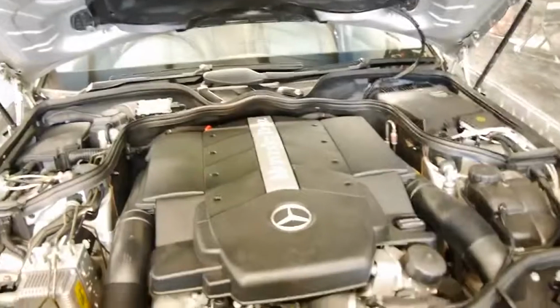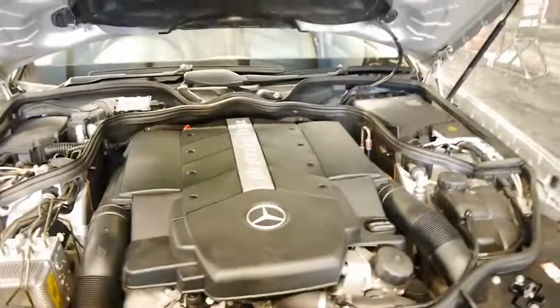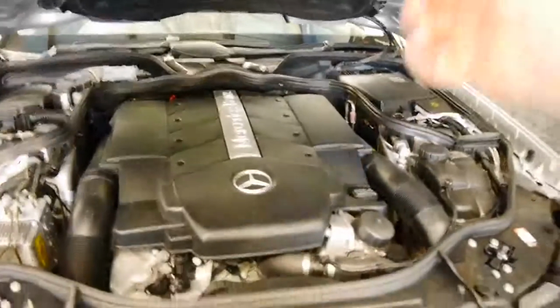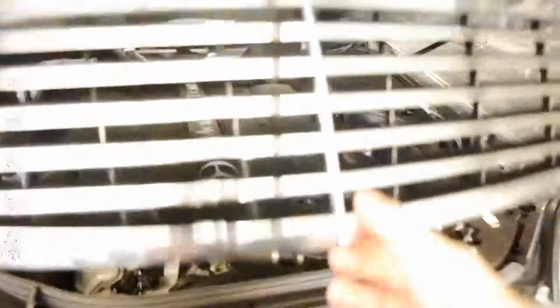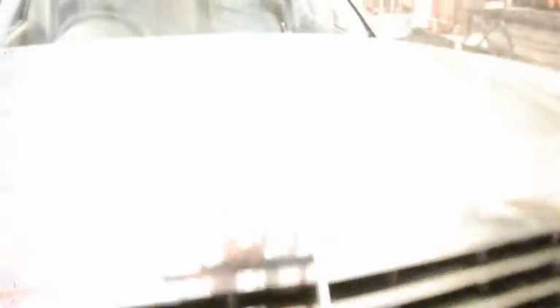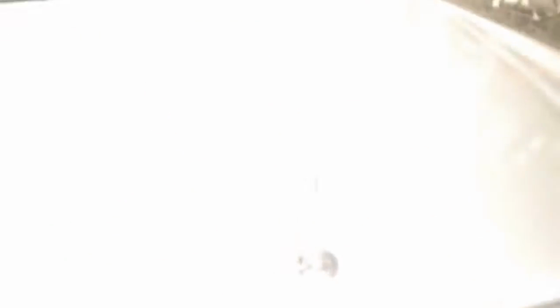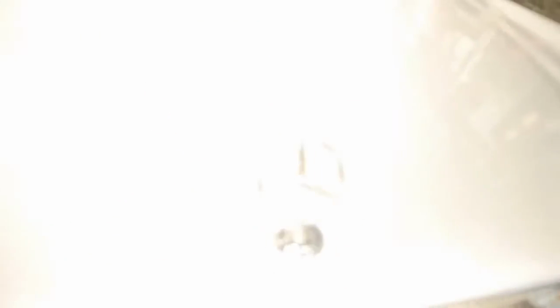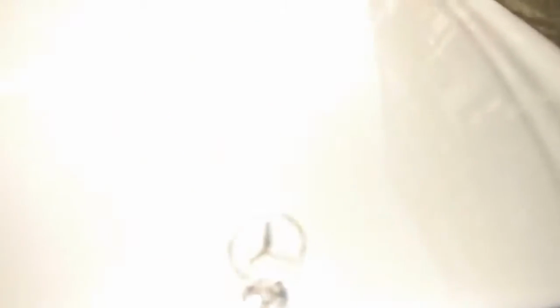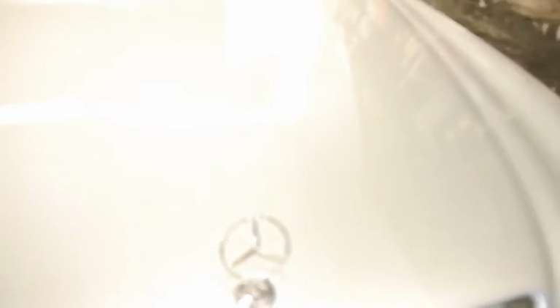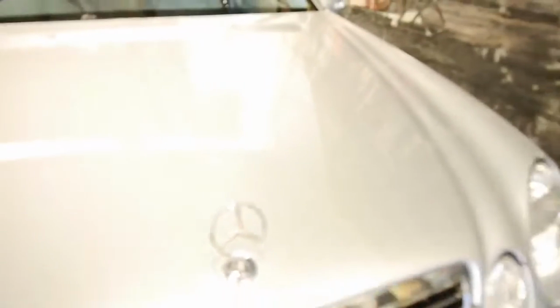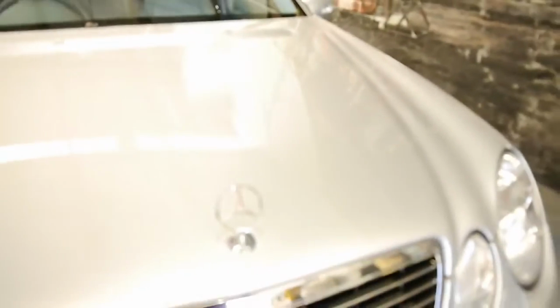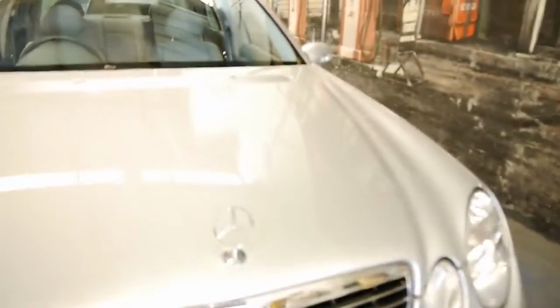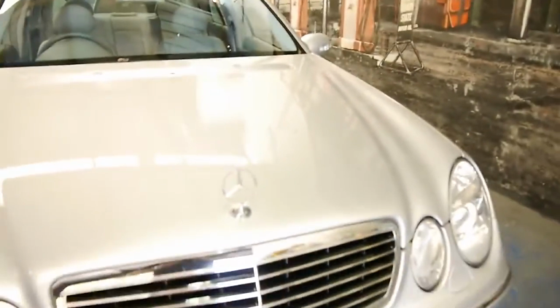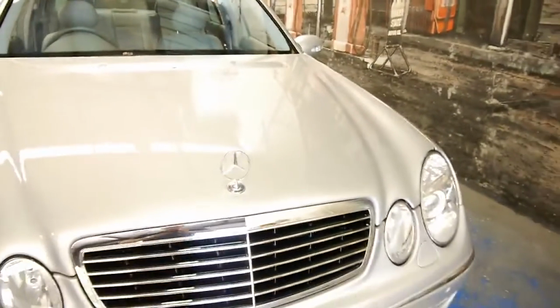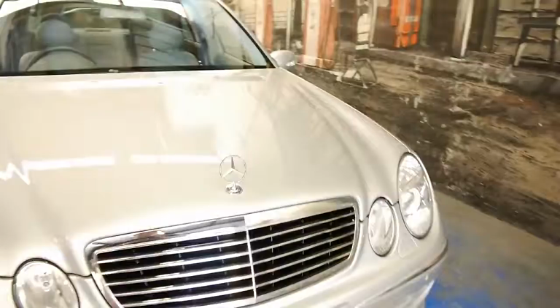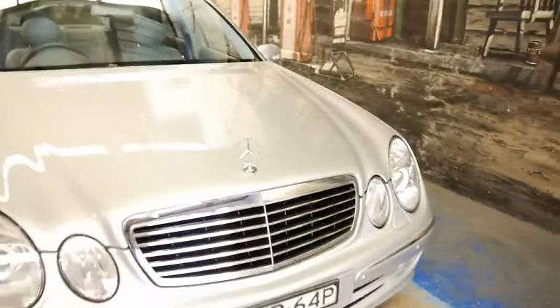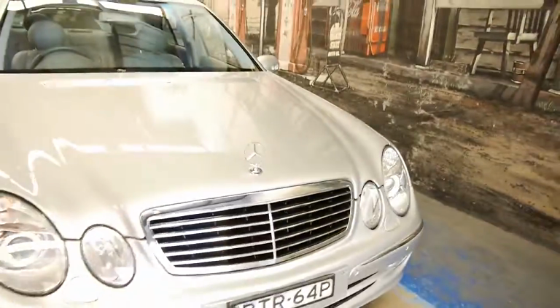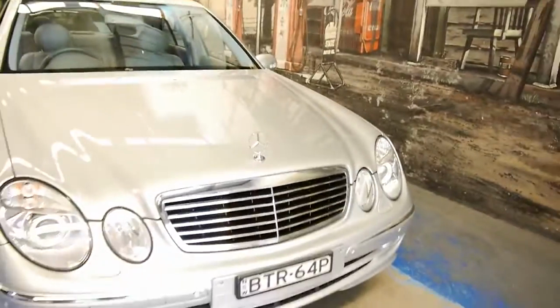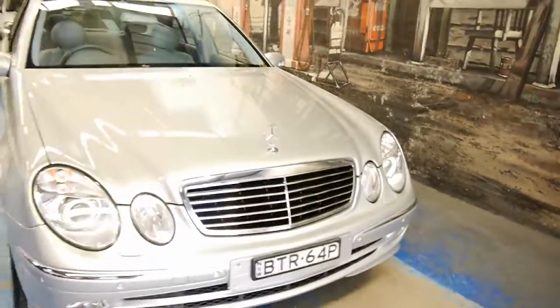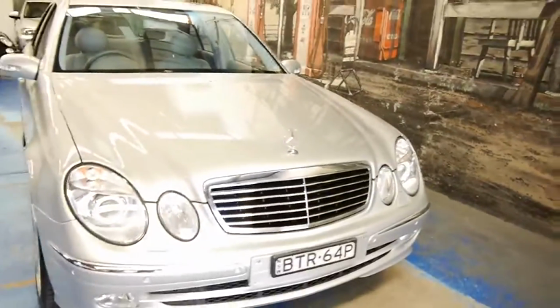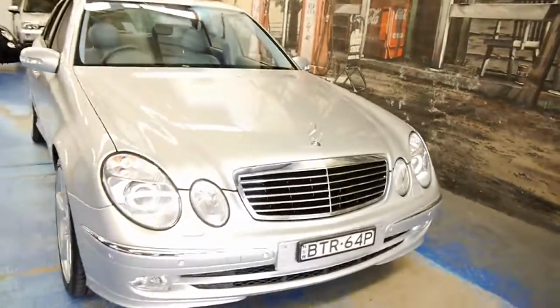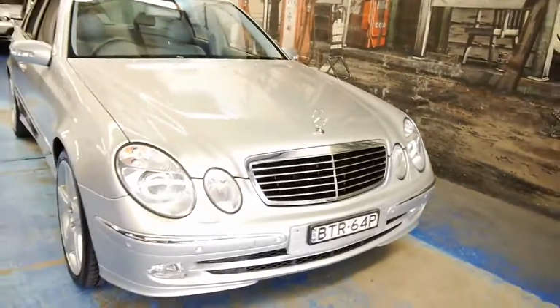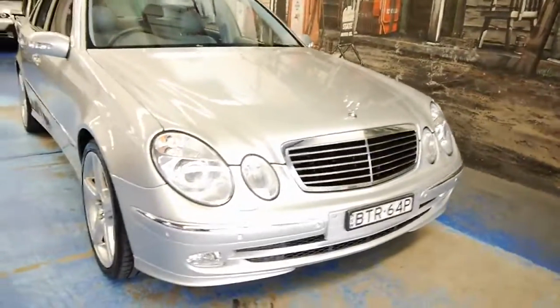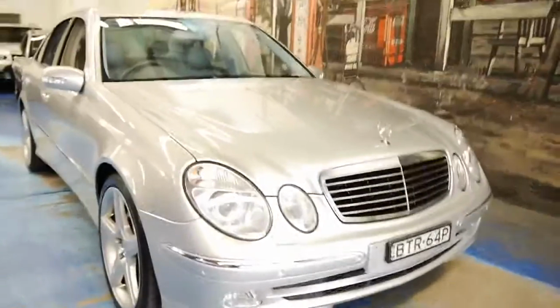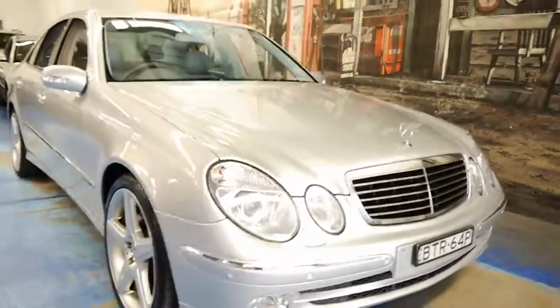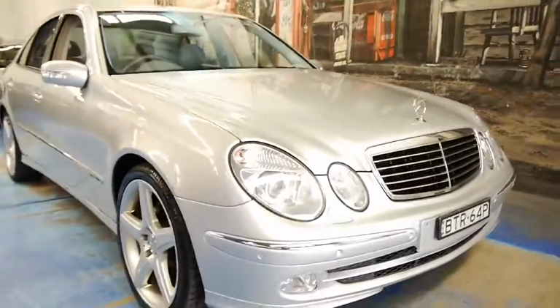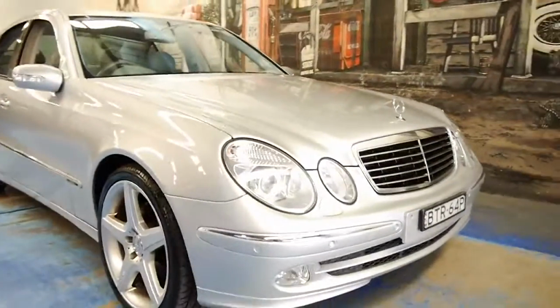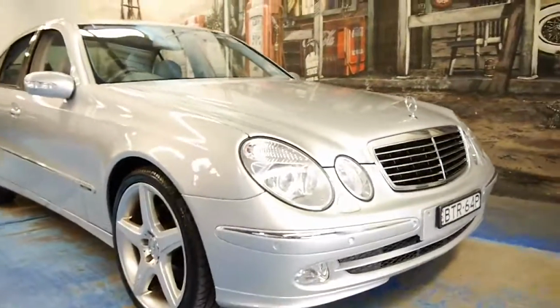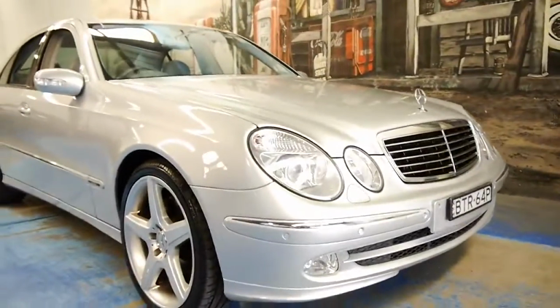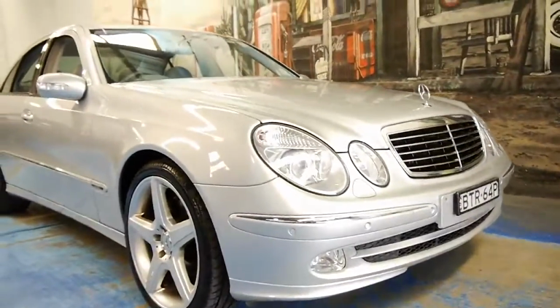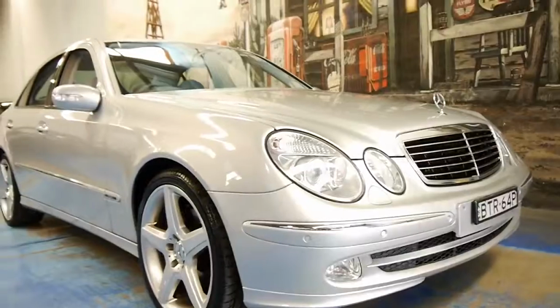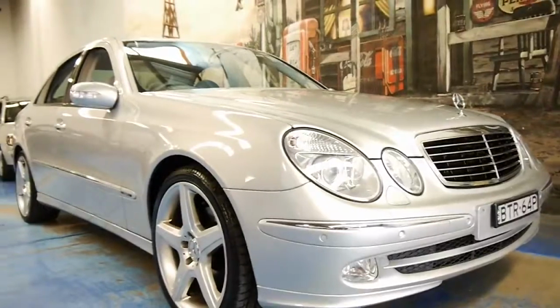This is a particularly good example of a W211. So if you have been looking at these, please come and have a look at this car.